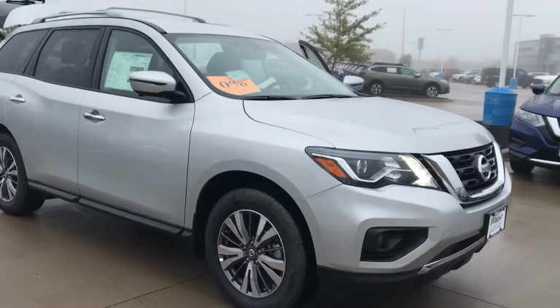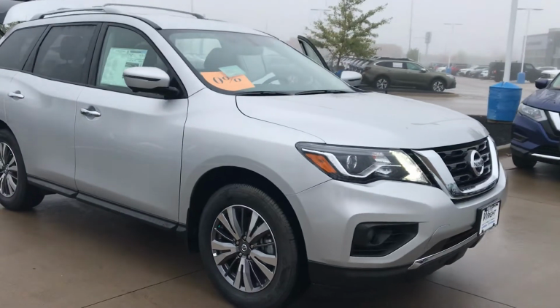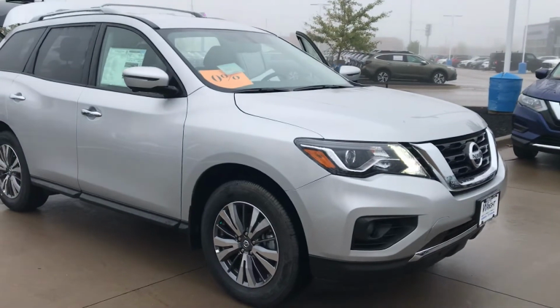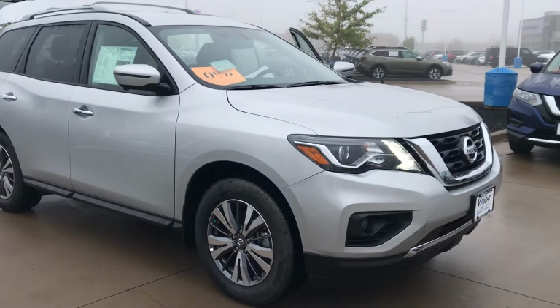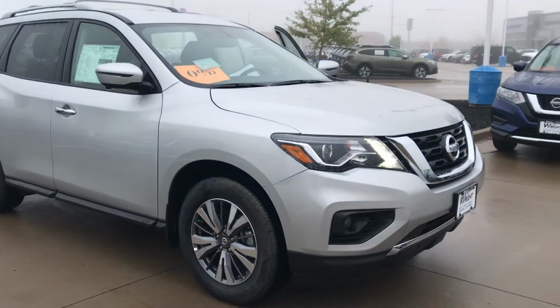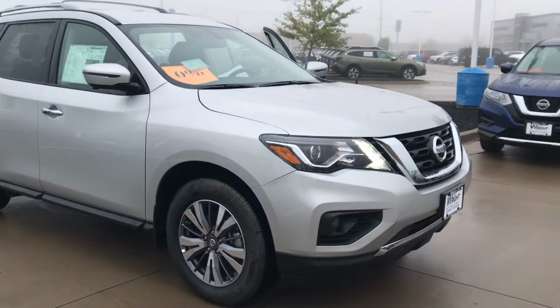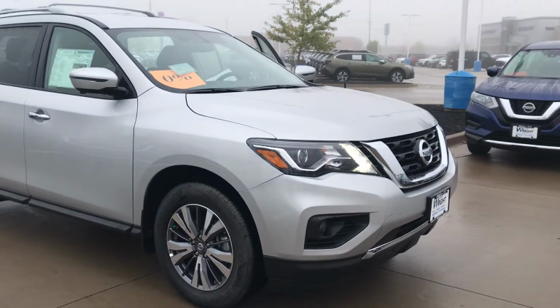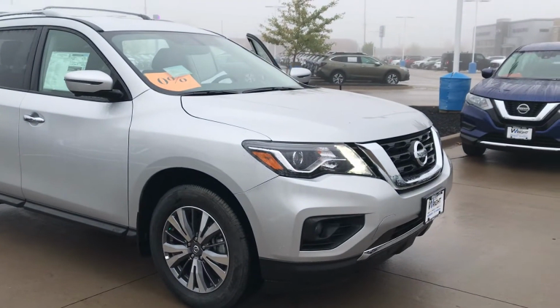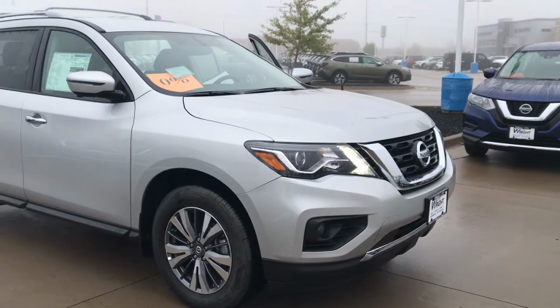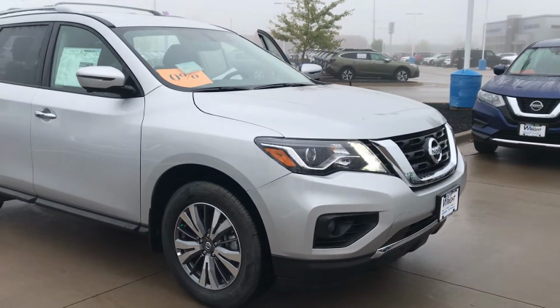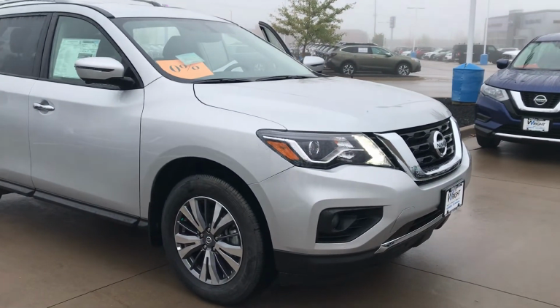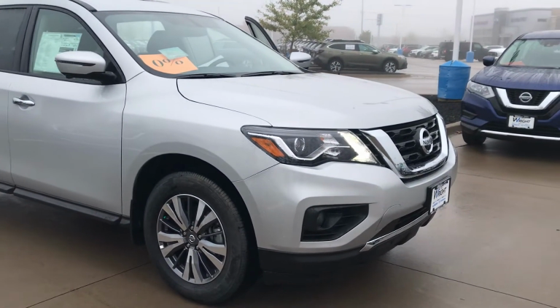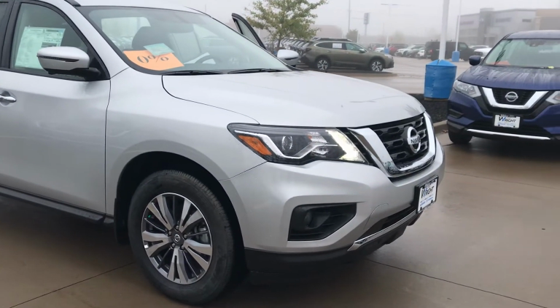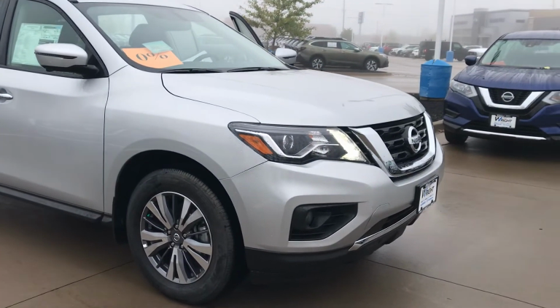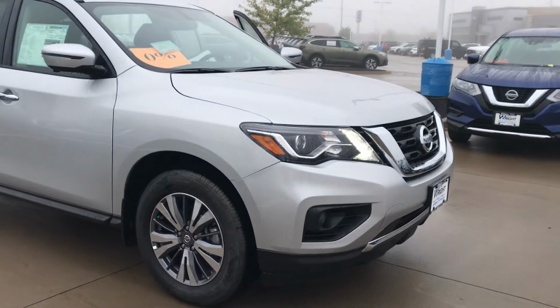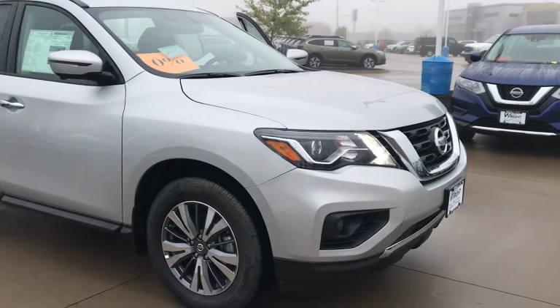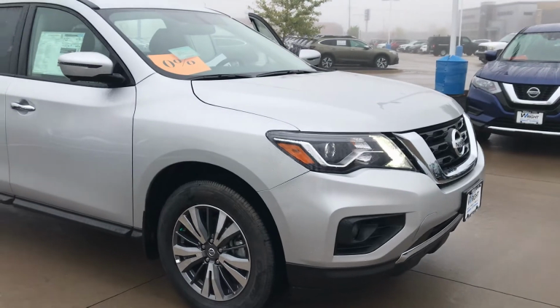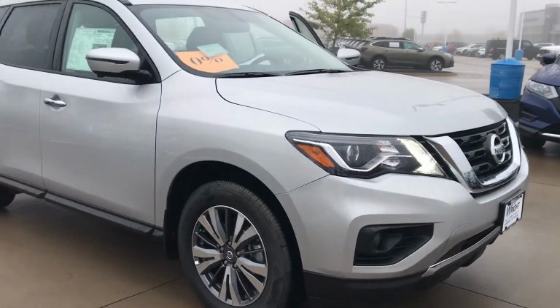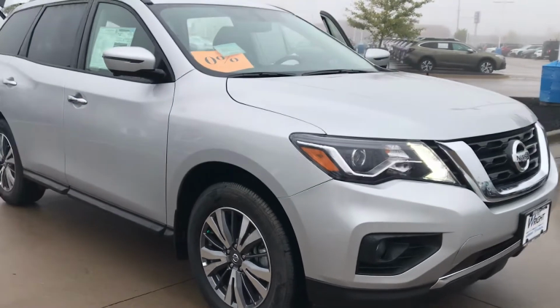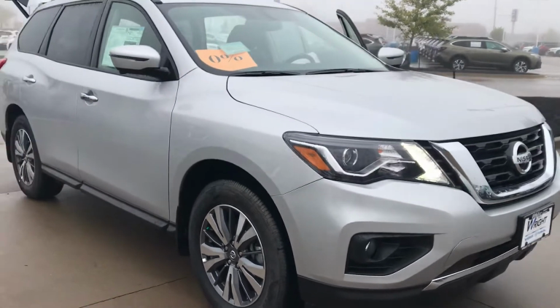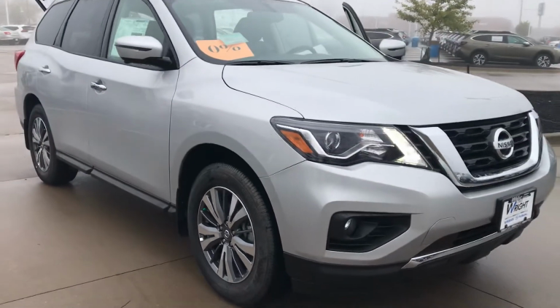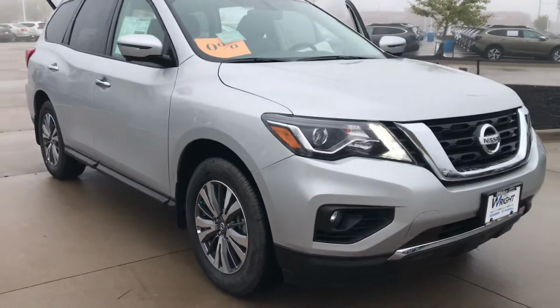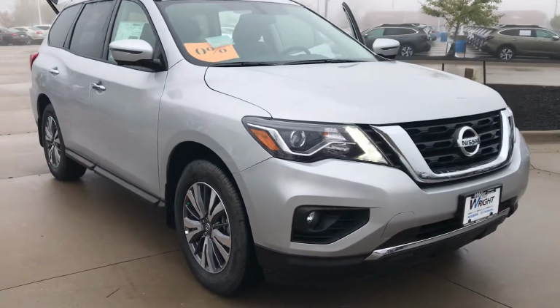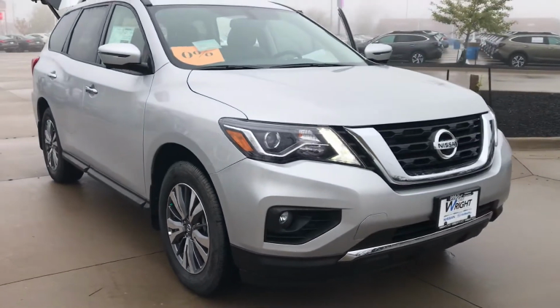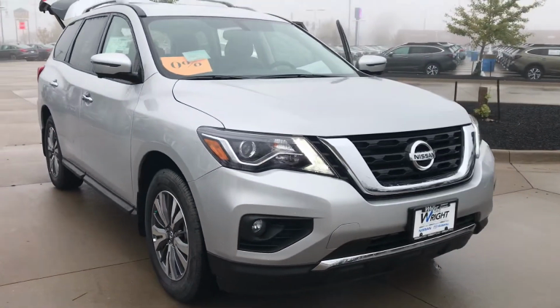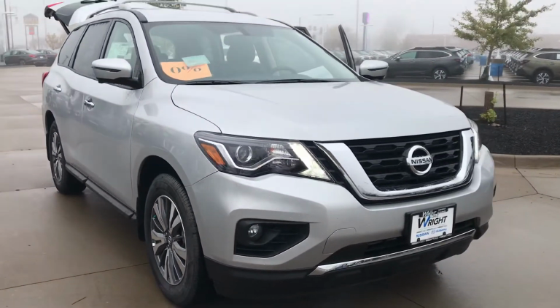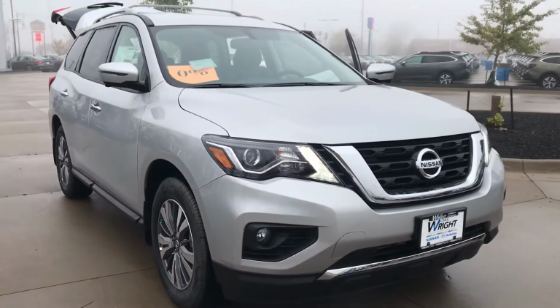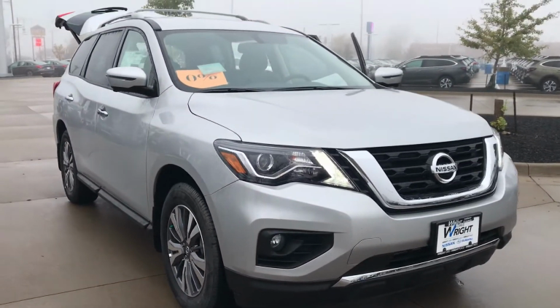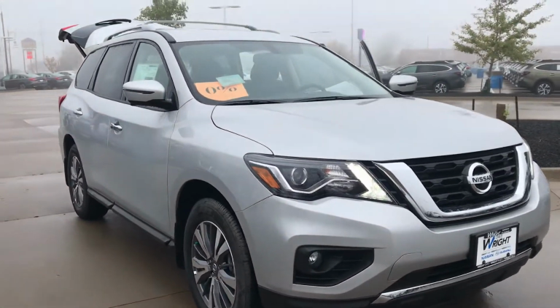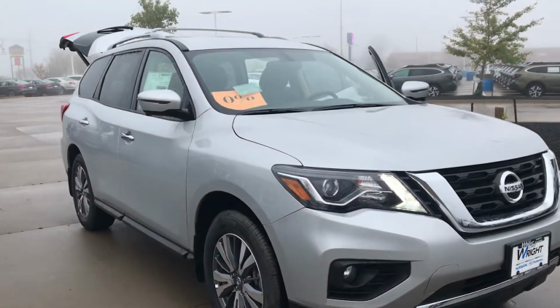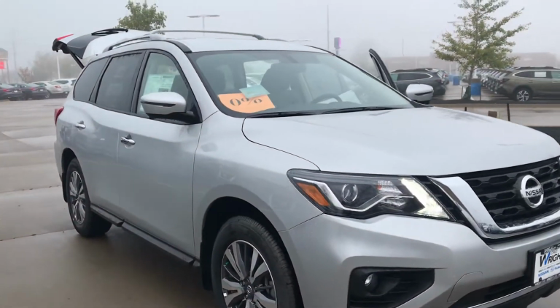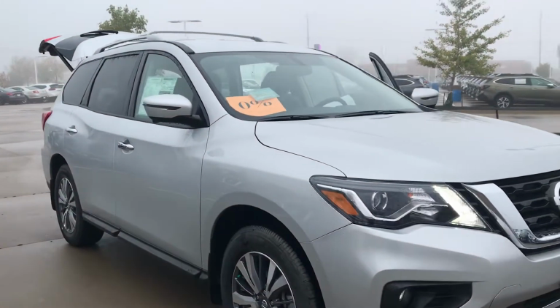Hey guys, it's Nikki here at Dave Wright Nissan in Hiawatha. I want to give you a shot of this Pathfinder SL — this is the 2020.